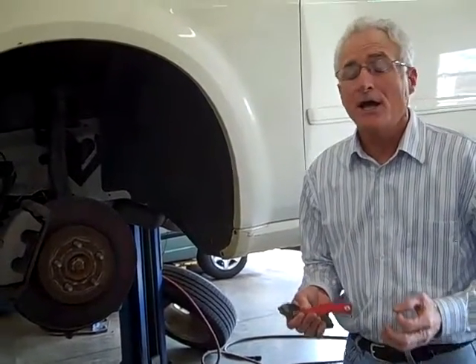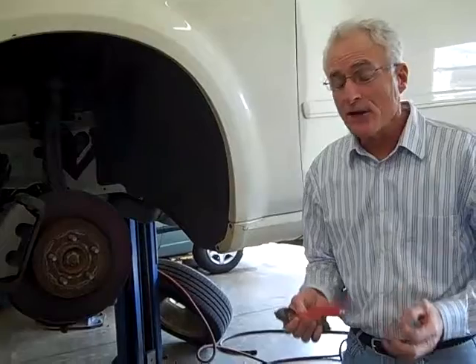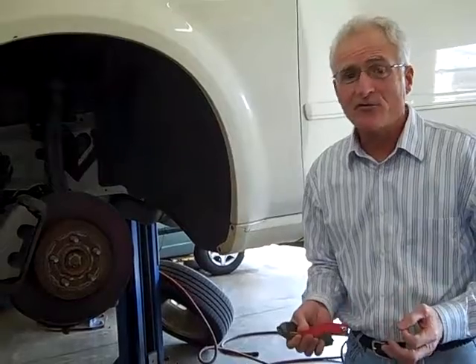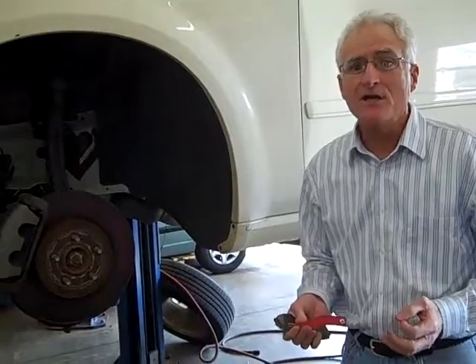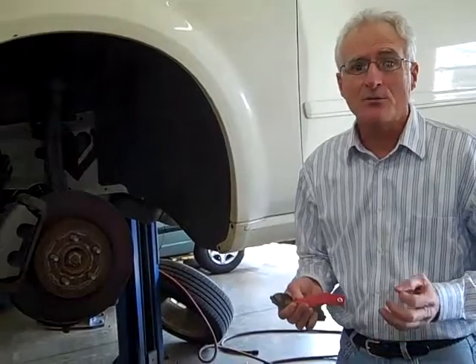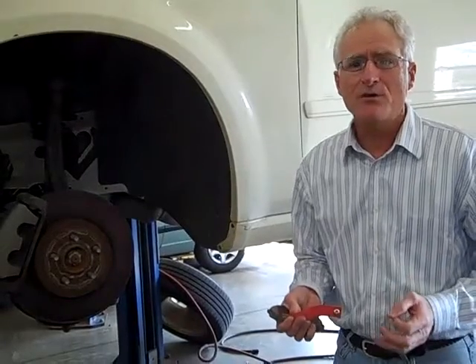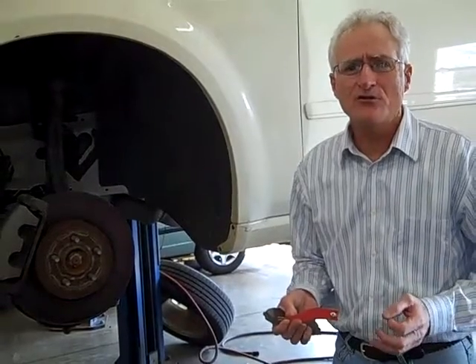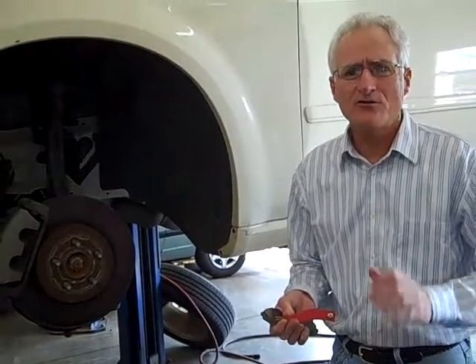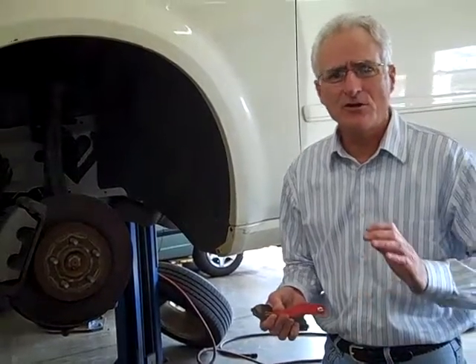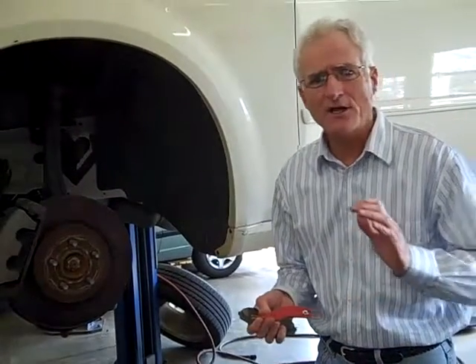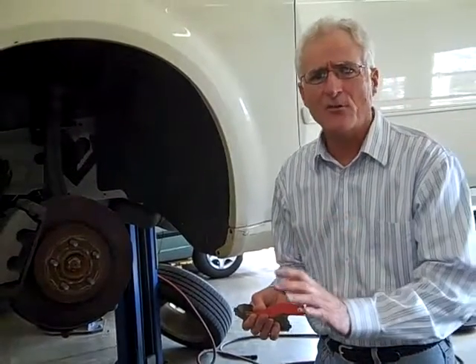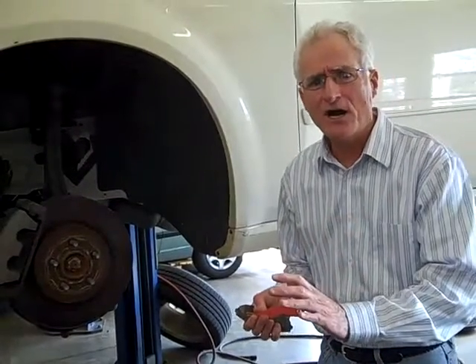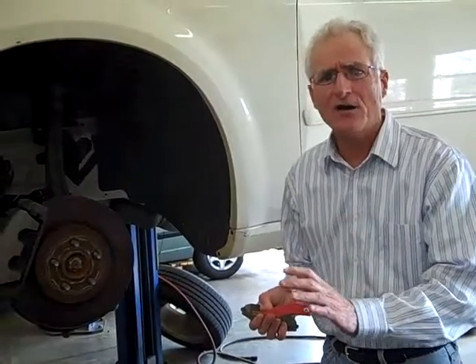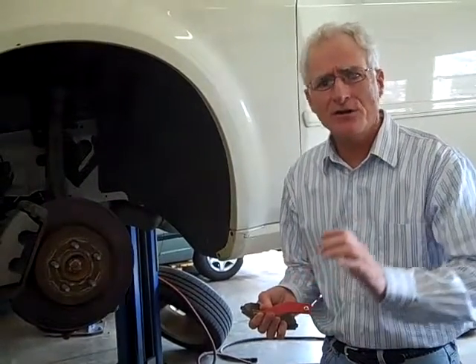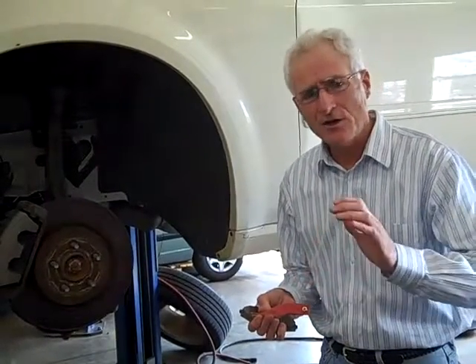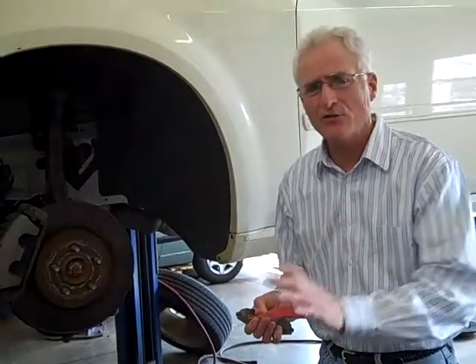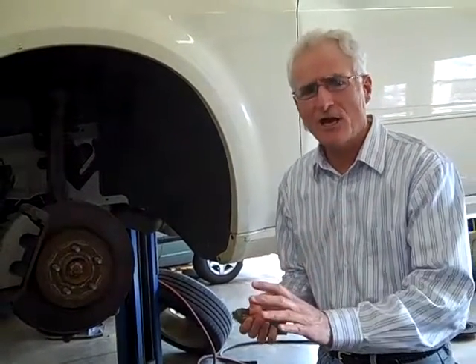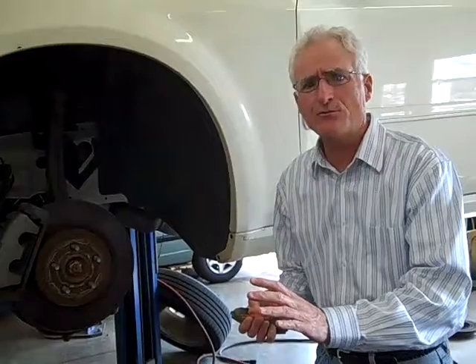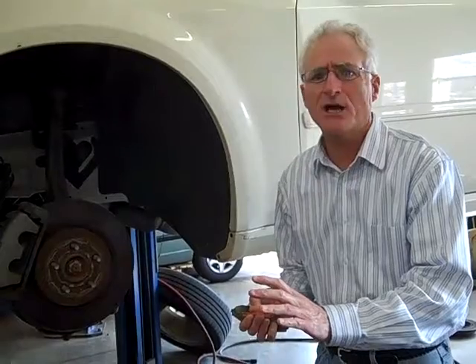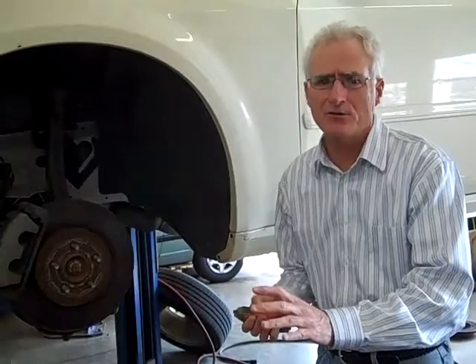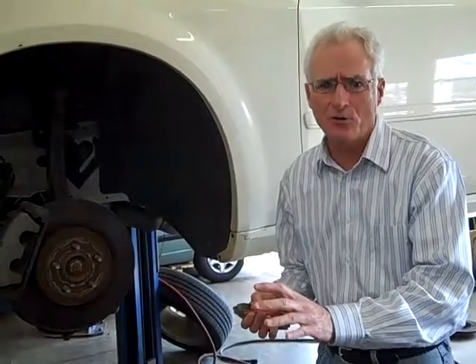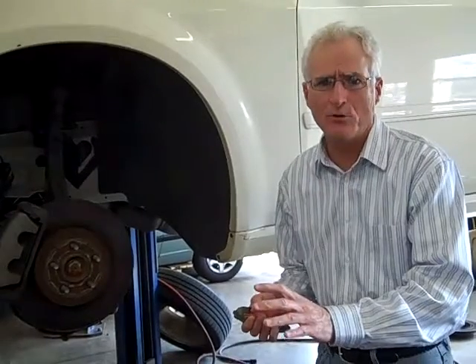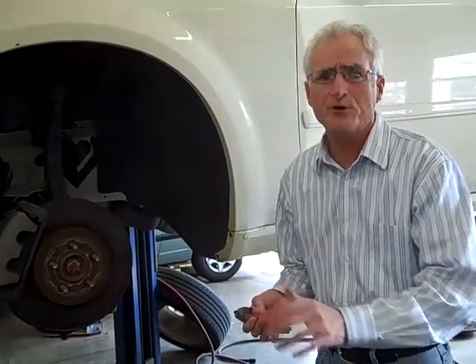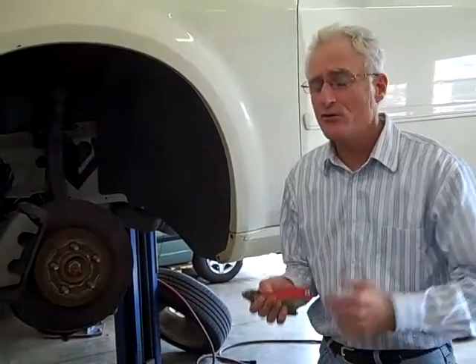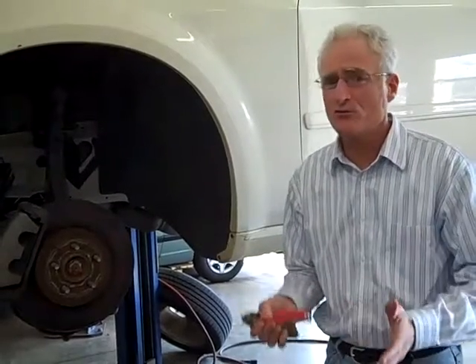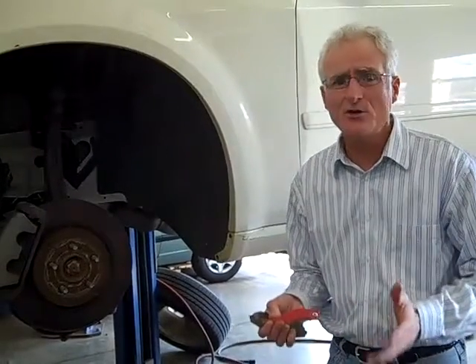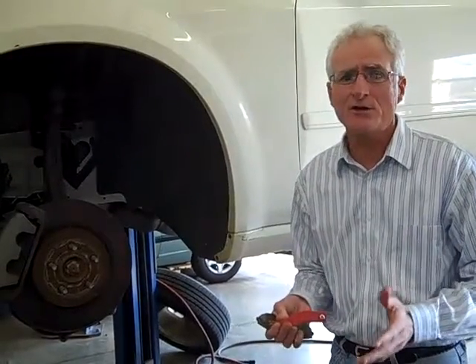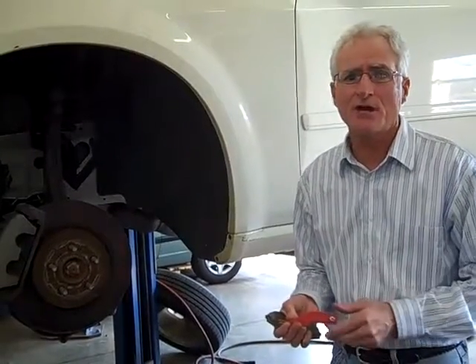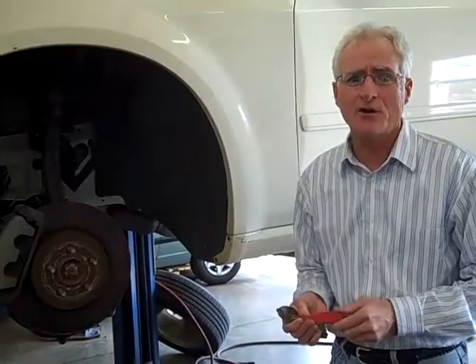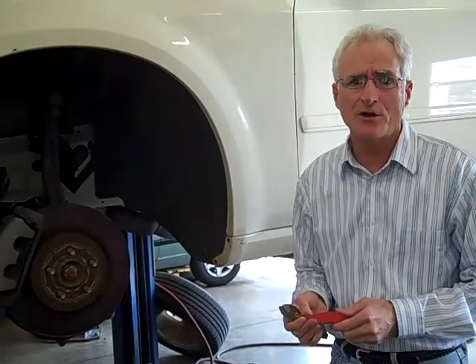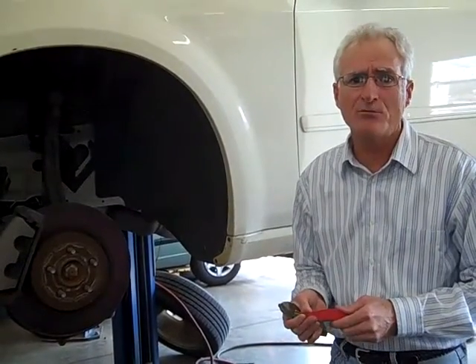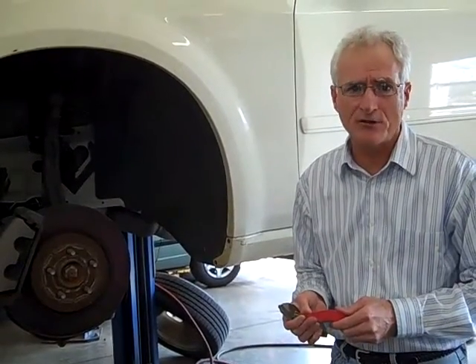And lastly, the brake pedal just doesn't feel like it's up high enough. It feels like you have to push it harder than normal. Those are three good indicators that you're going to need brakes.